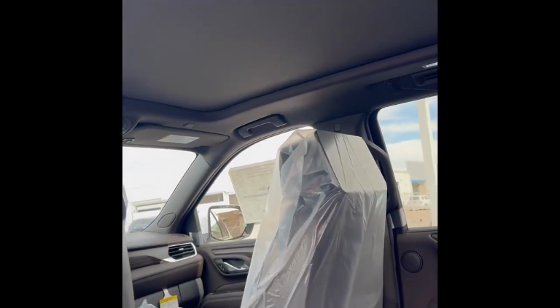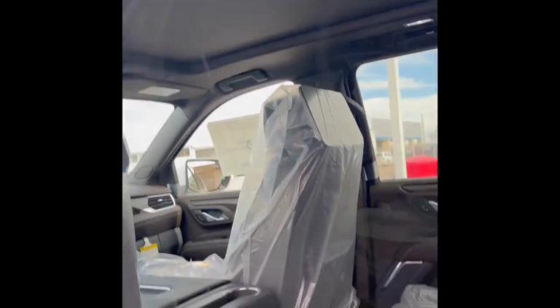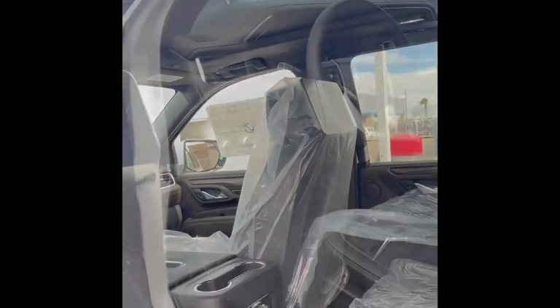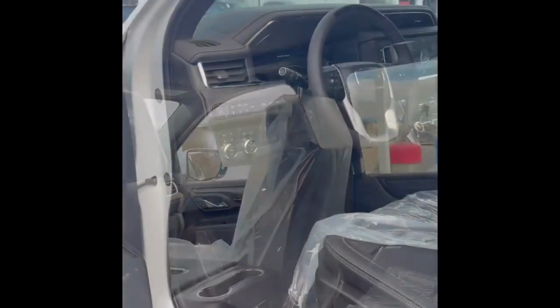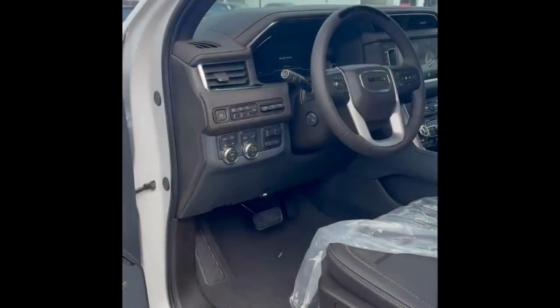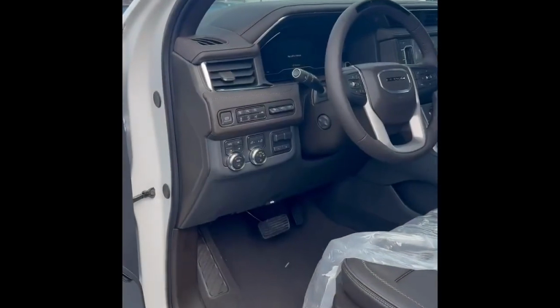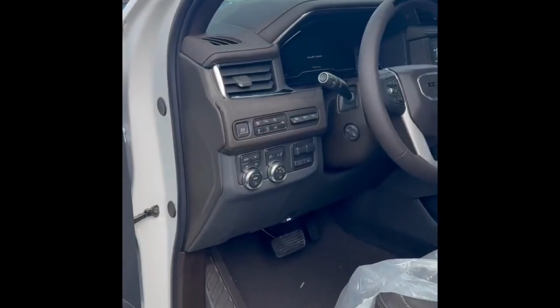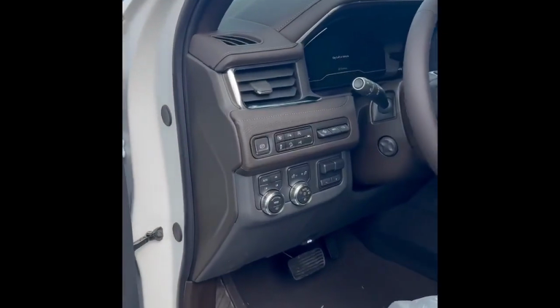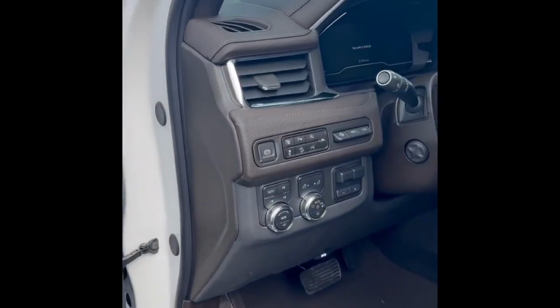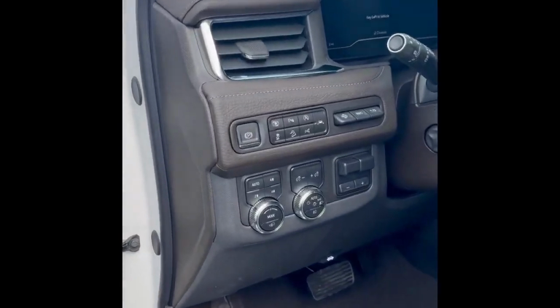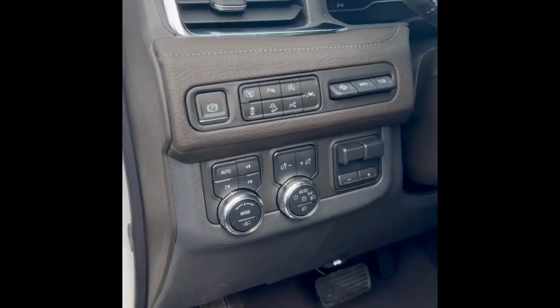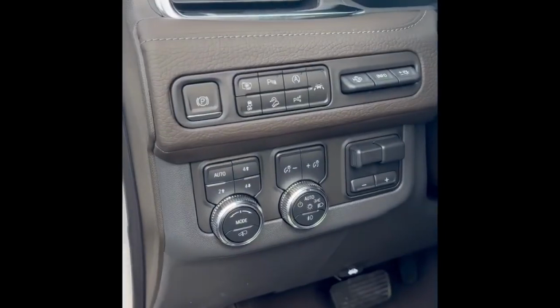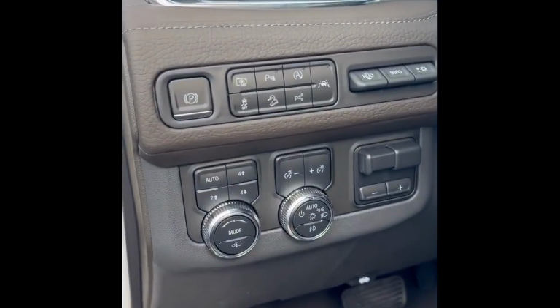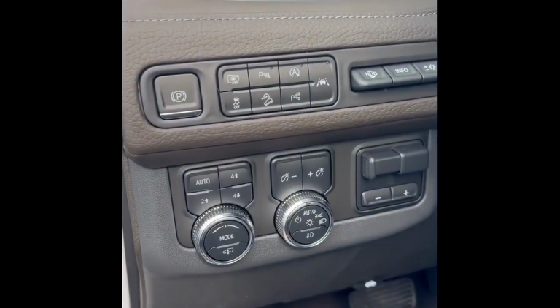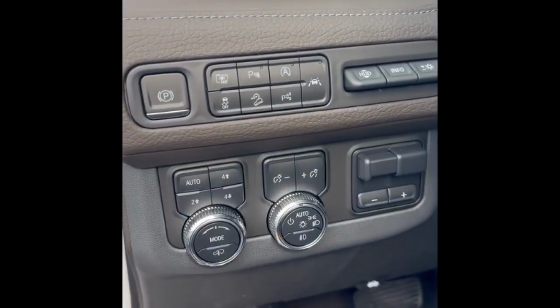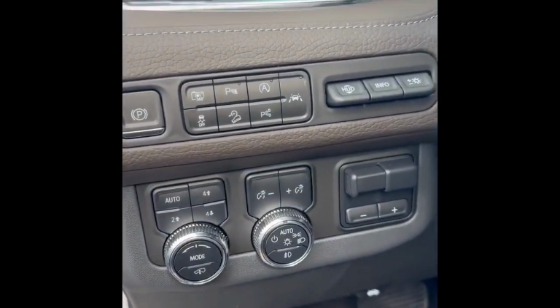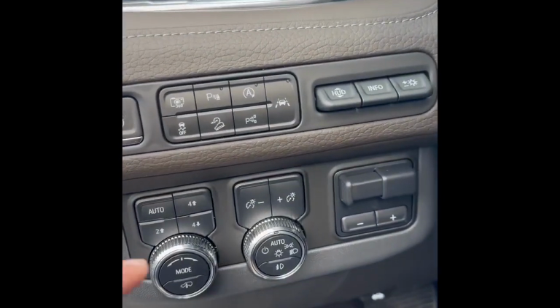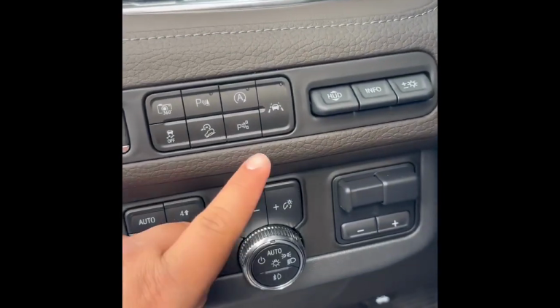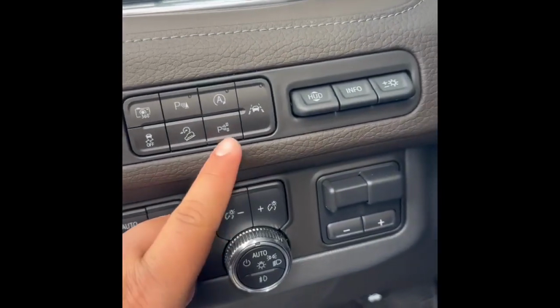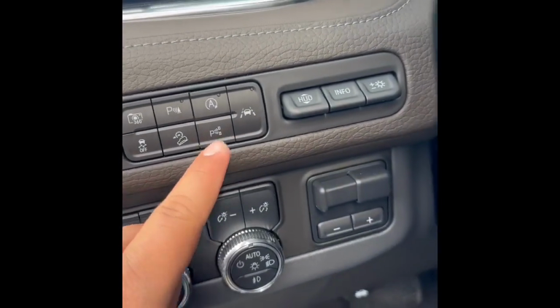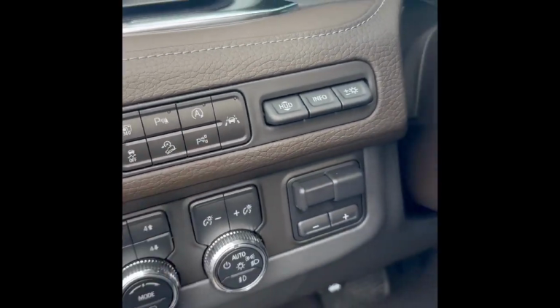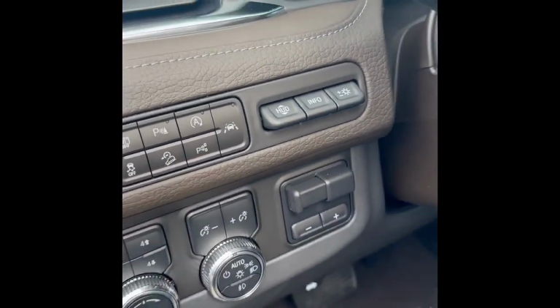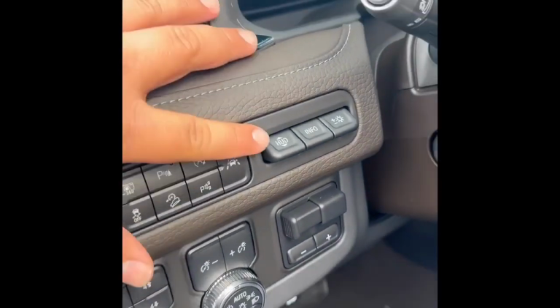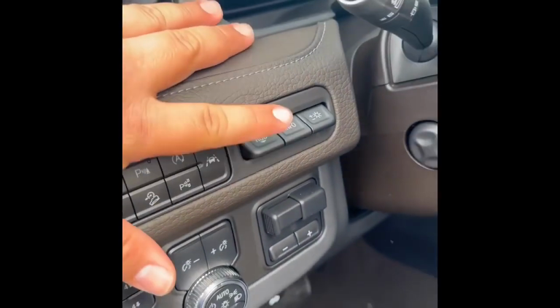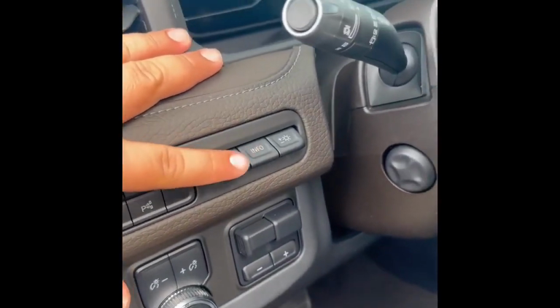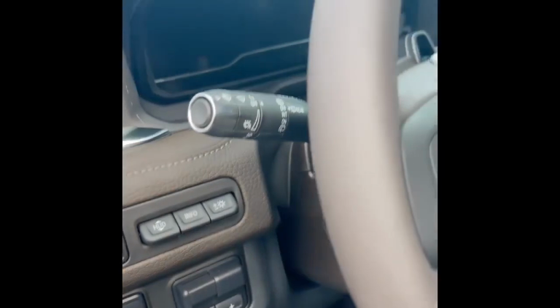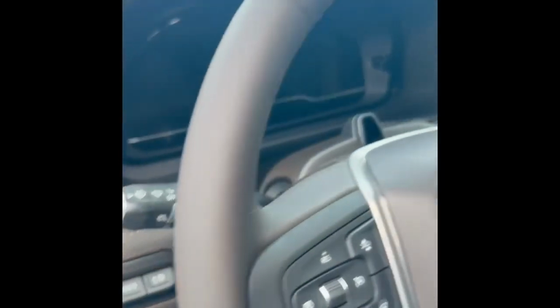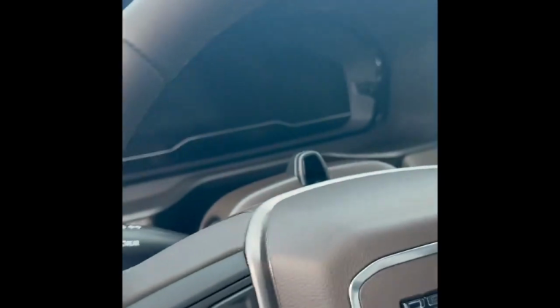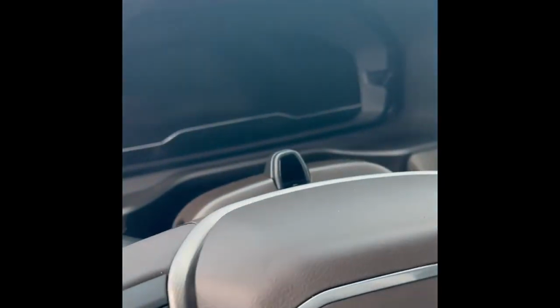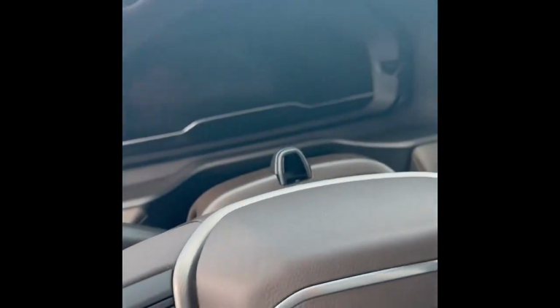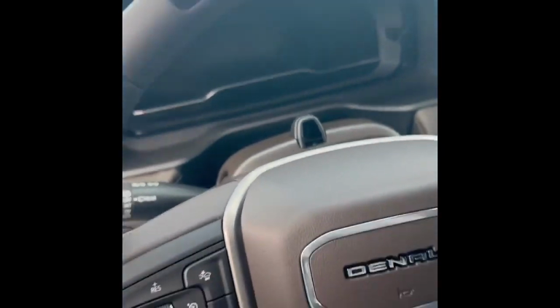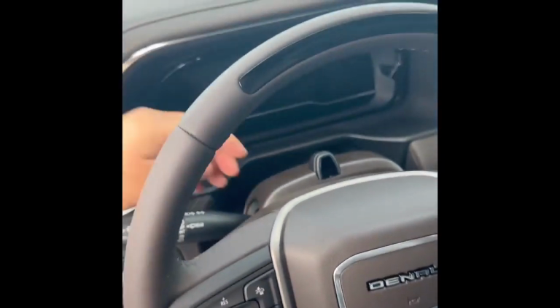This one, believe it or not, you can actually just let your hands go and it can park itself. I'm about to point to it right here — that's that button right there. You got heads up display to keep your eyes on the road. Full self-driving.